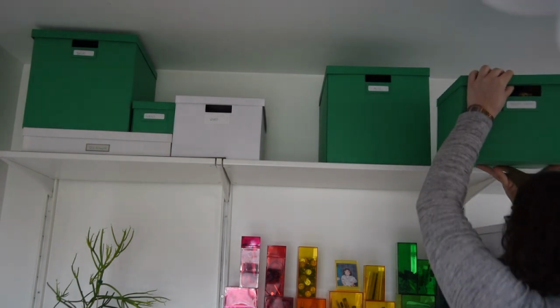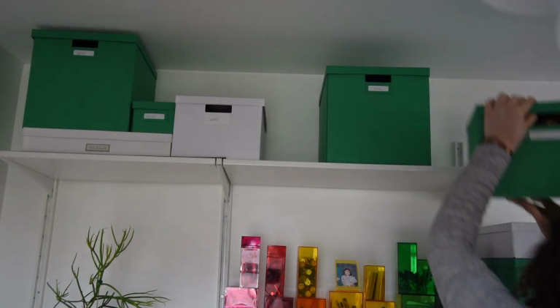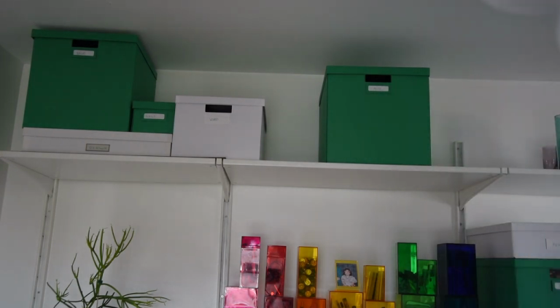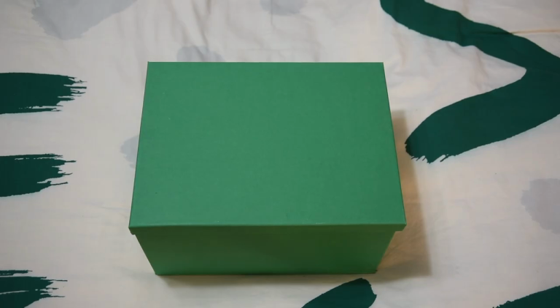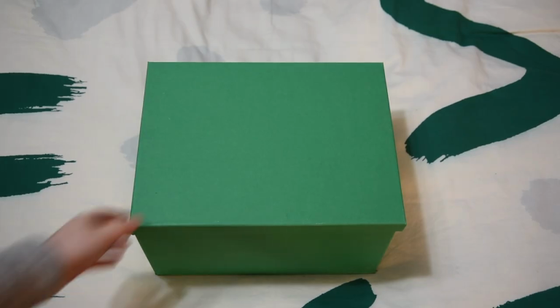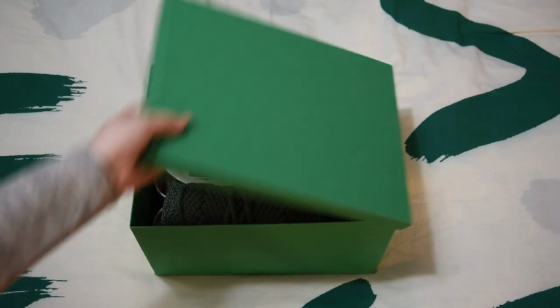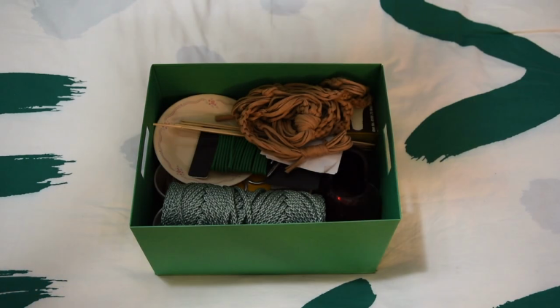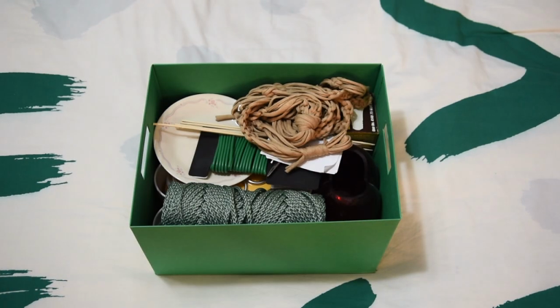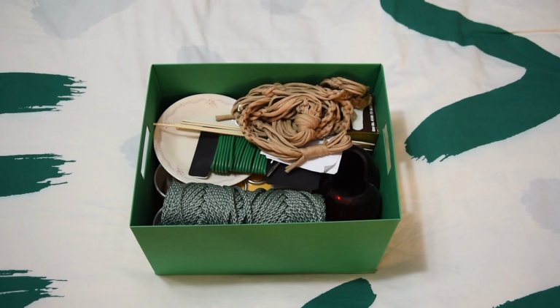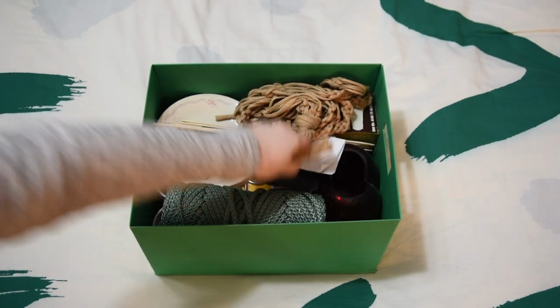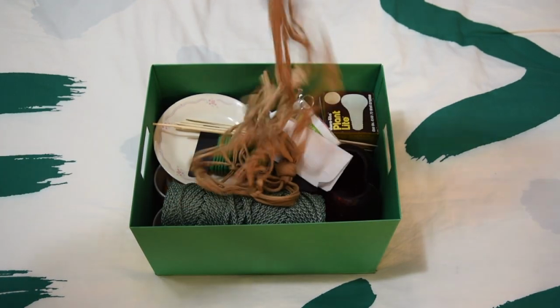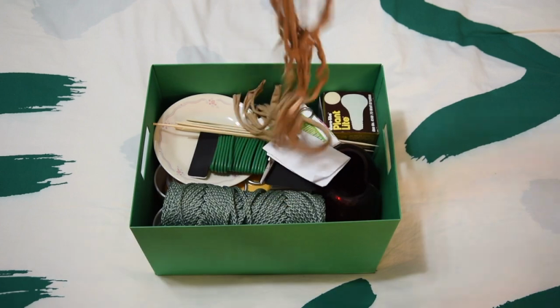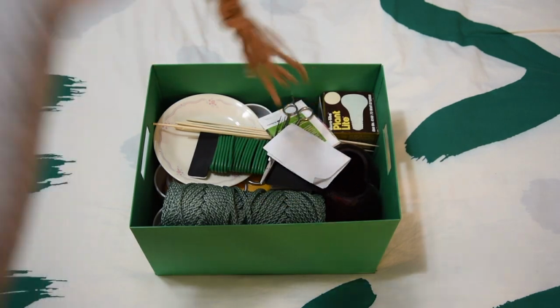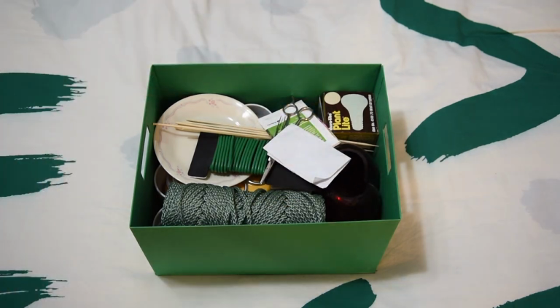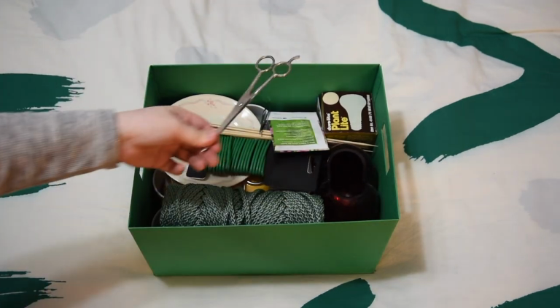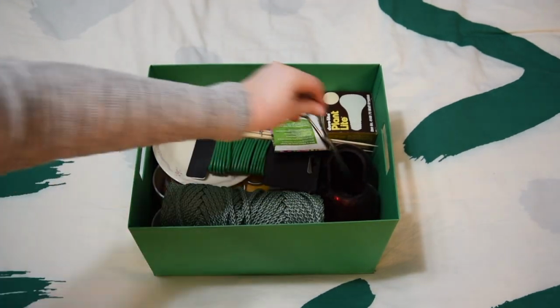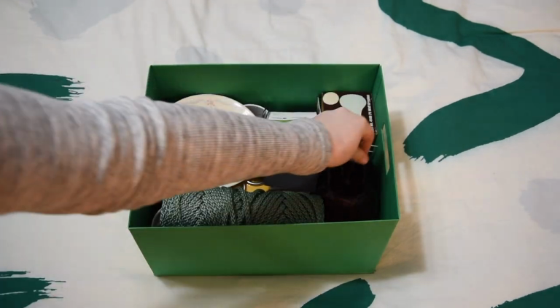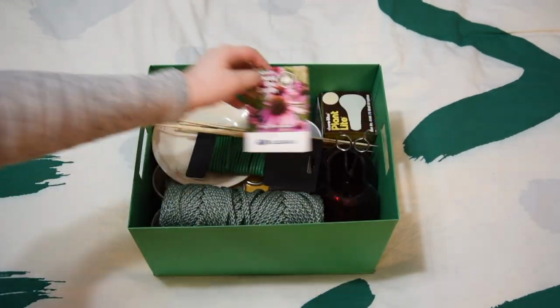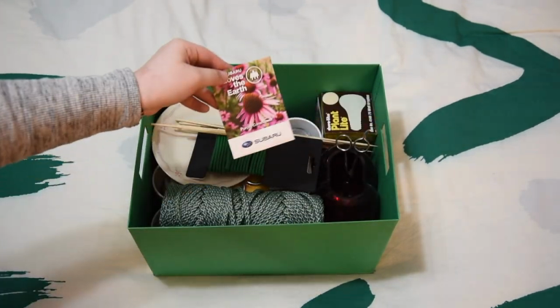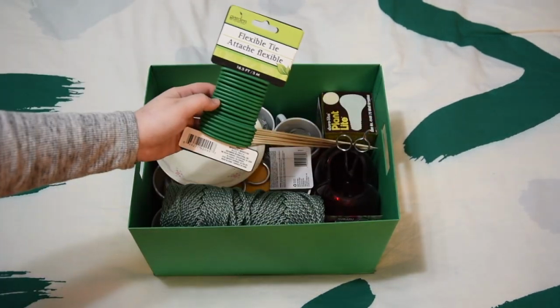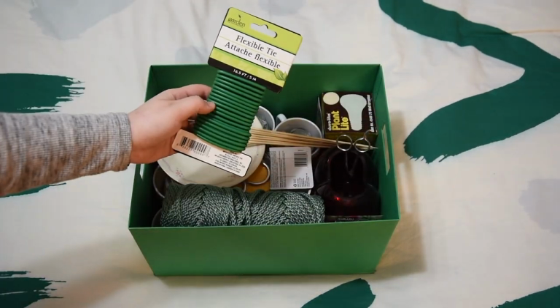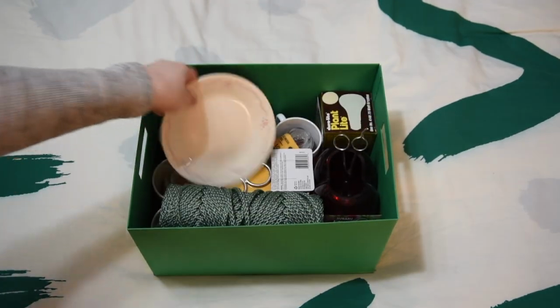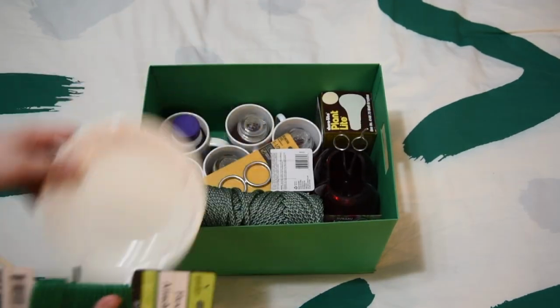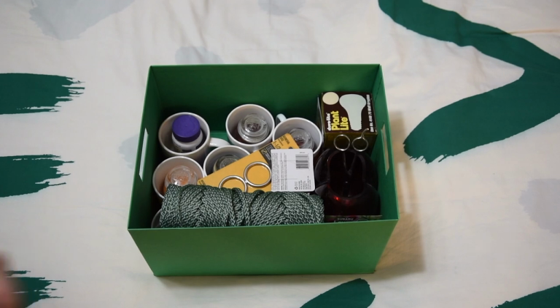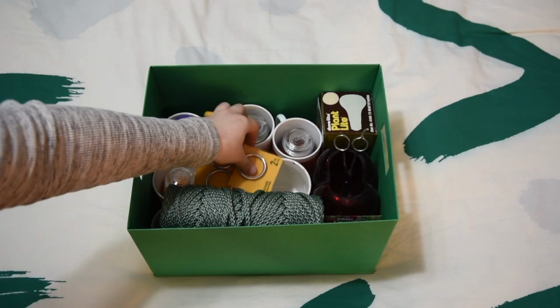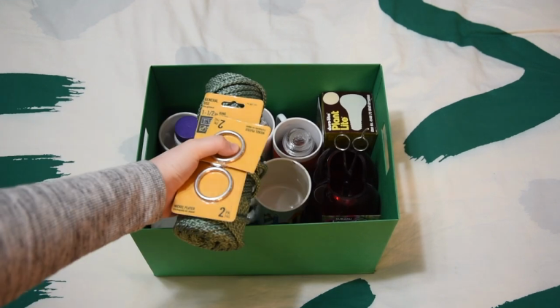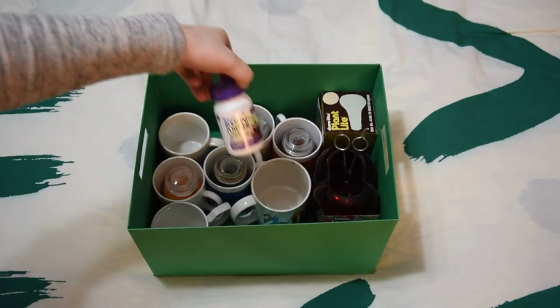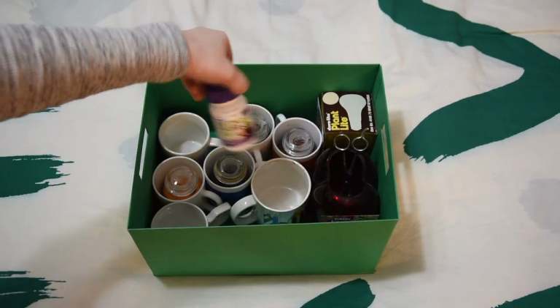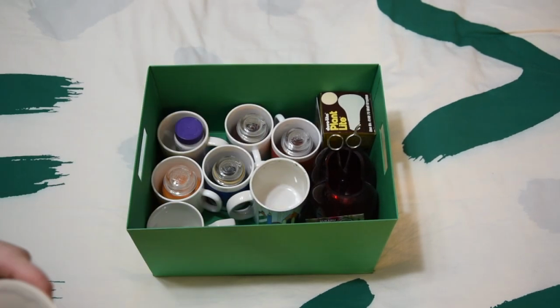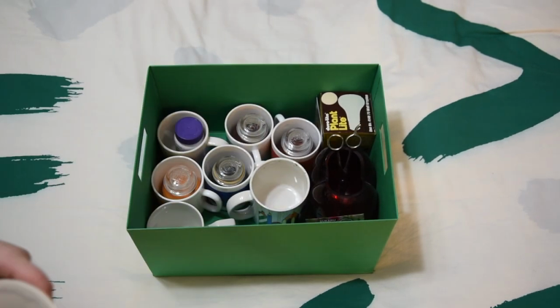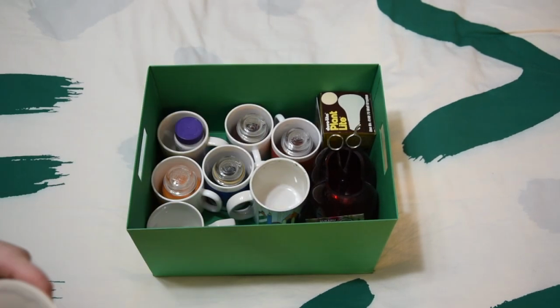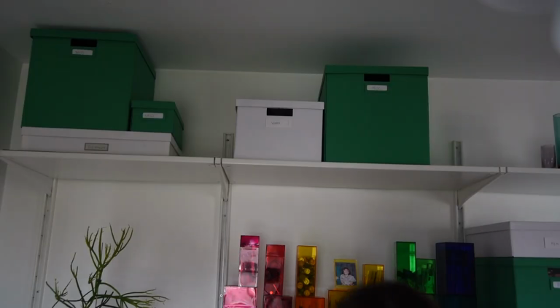This box is mostly for my houseplant supplies. I have a macrame hanger I'm not currently using, some scissors, seeds, plant ties, a plate for propagations, macrame supplies, brooding powder, and some mugs and candles.